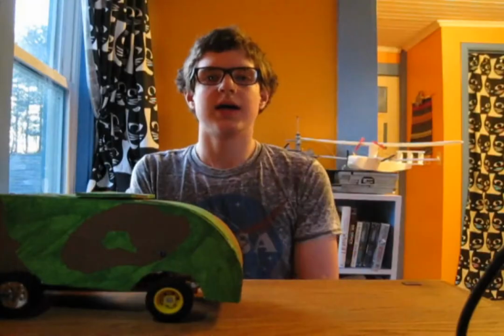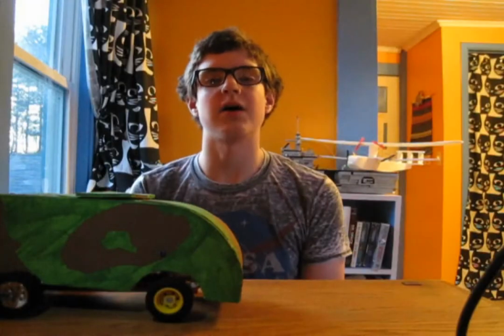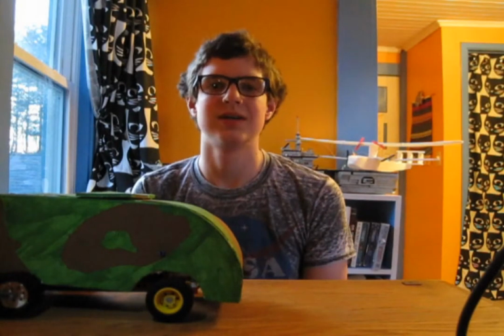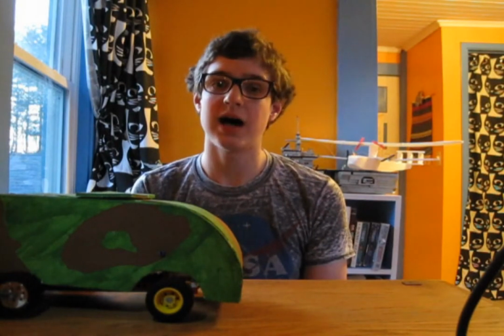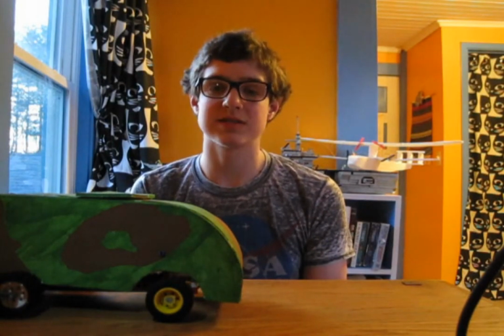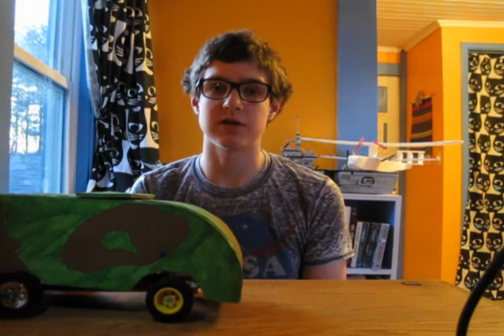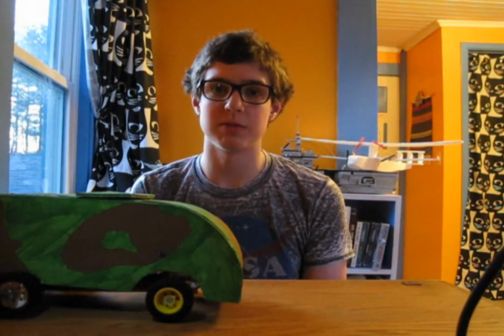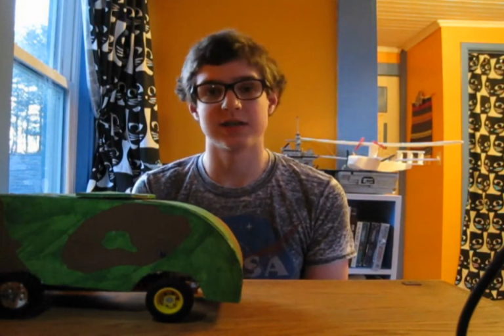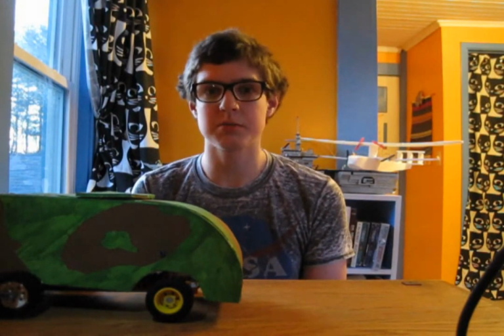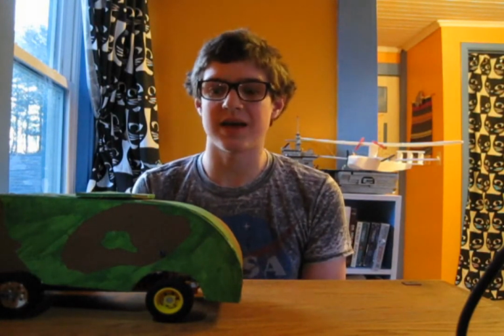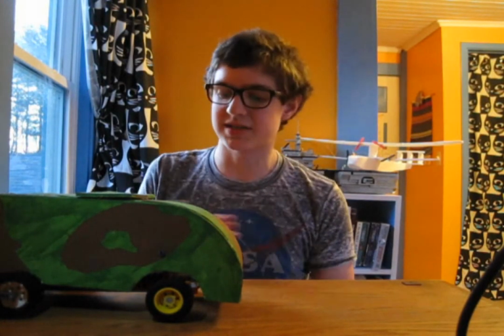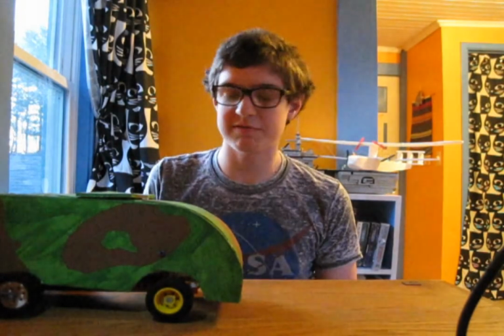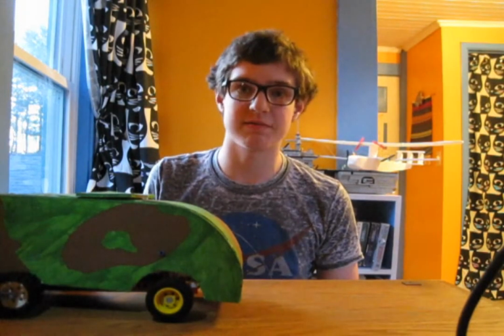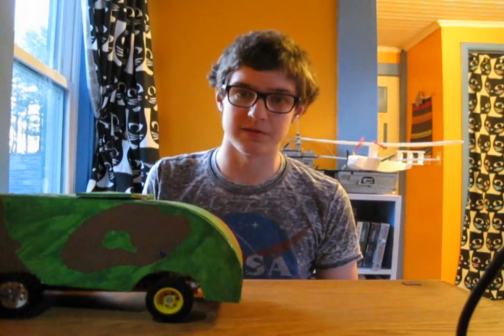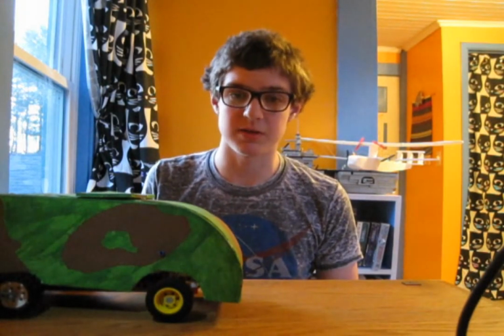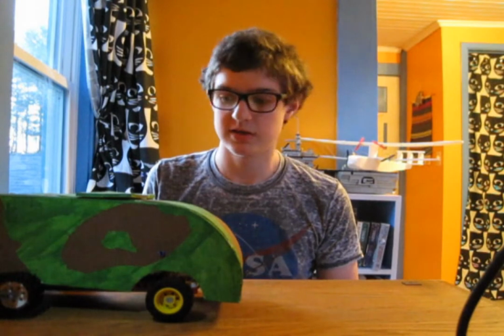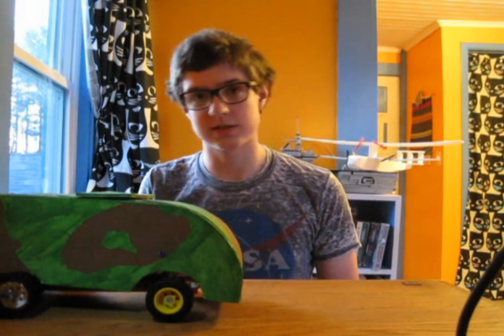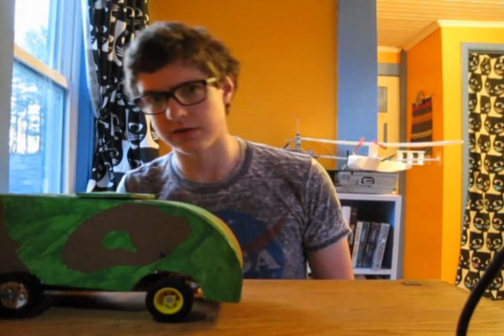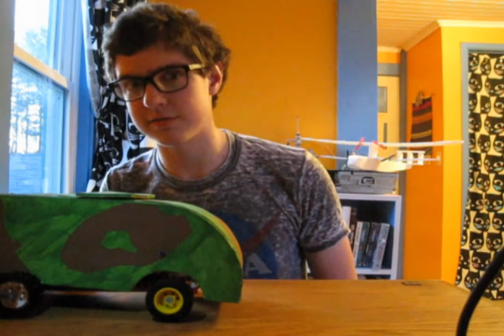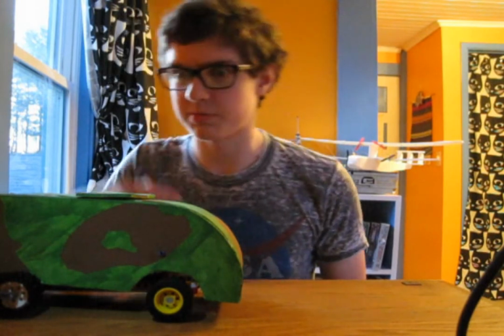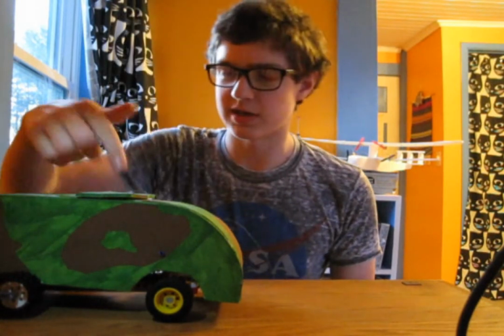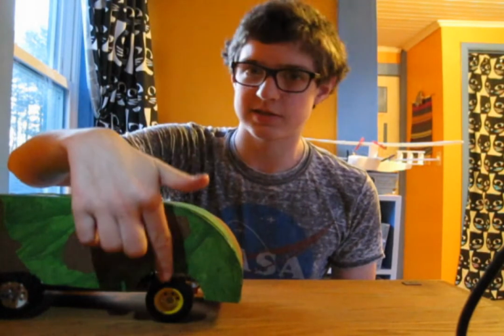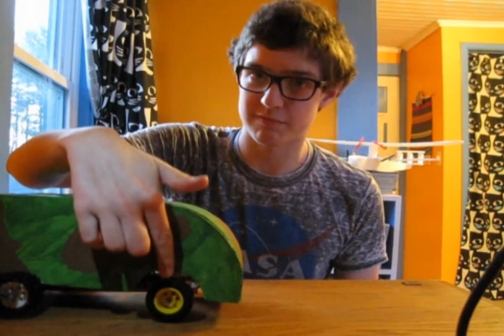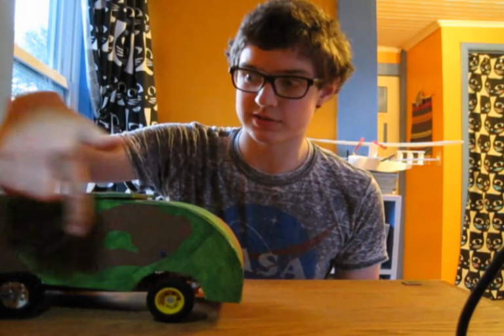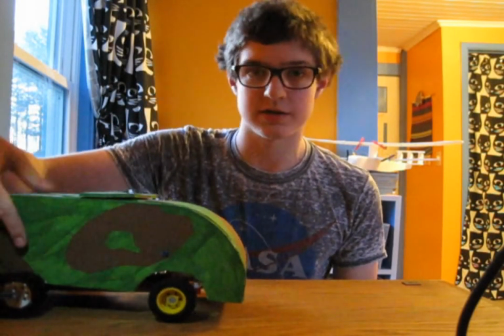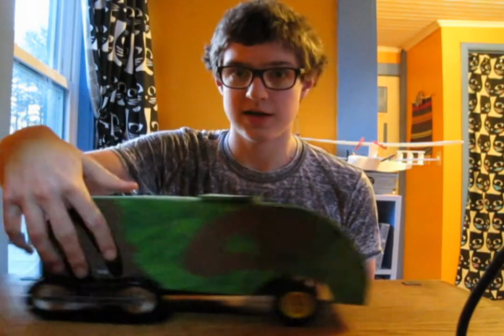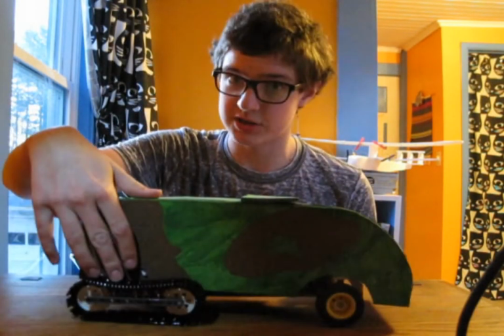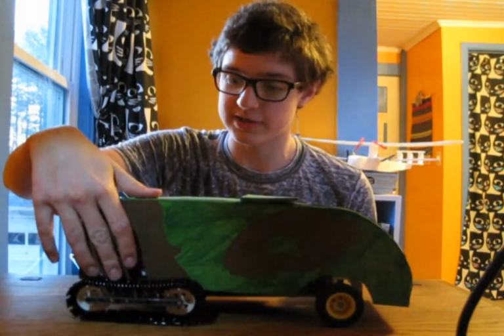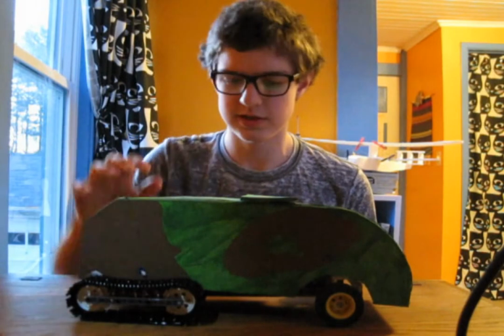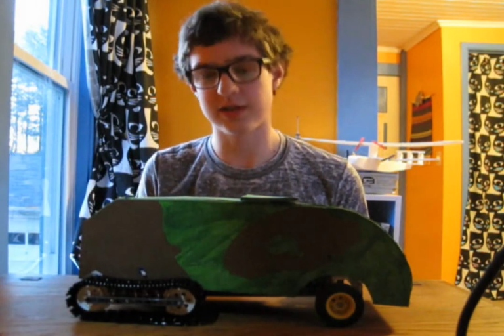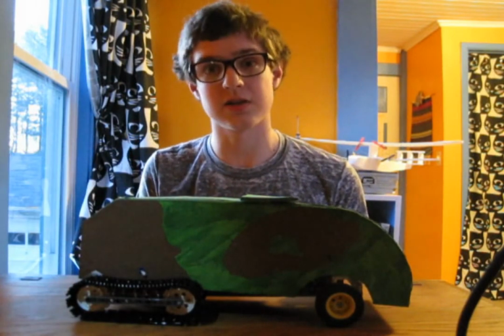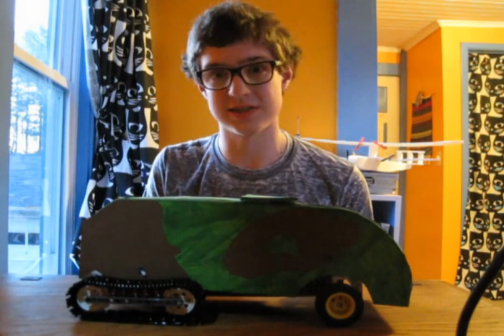Hello. I am the Summoner of Robots, and joining me today is this half-track vehicle that I built. It's called a half-track because it has half wheels and half tracks. Let's take a look inside.